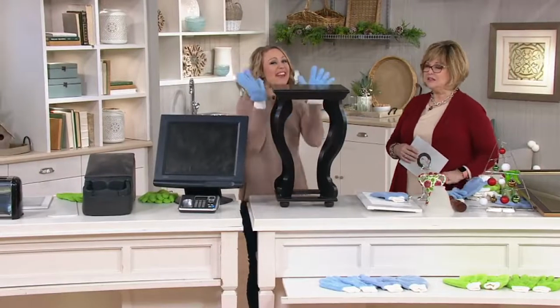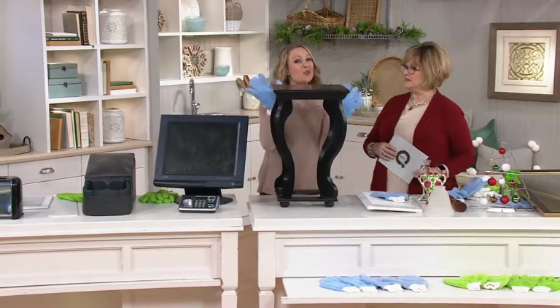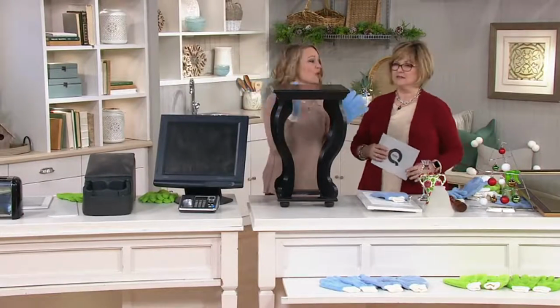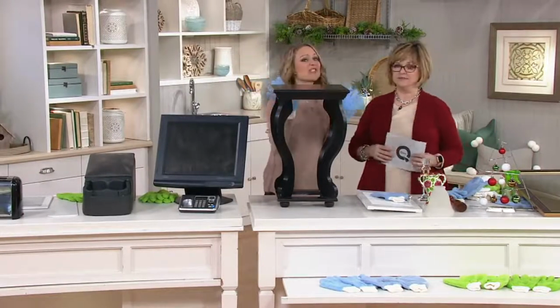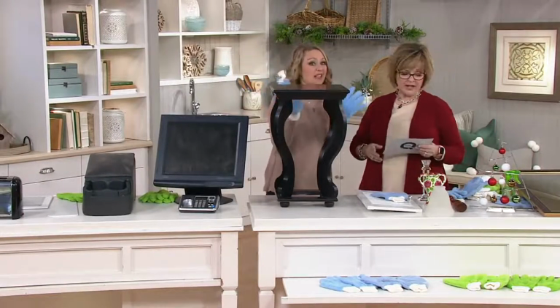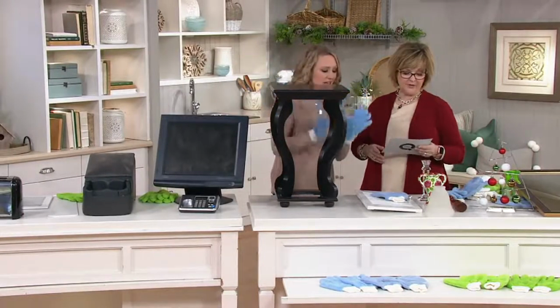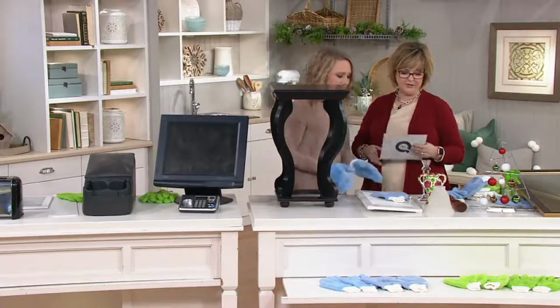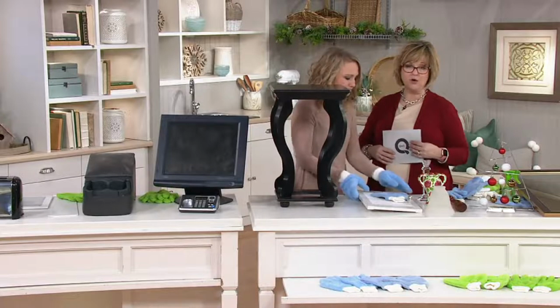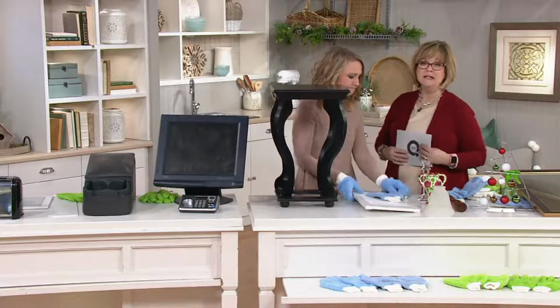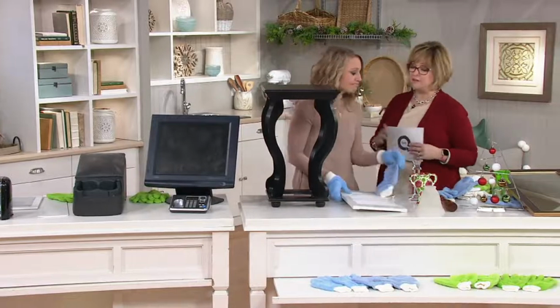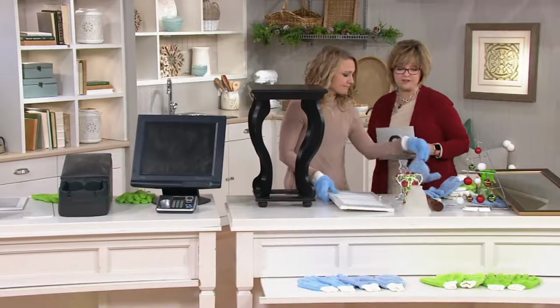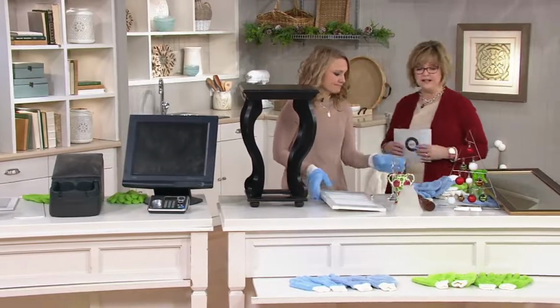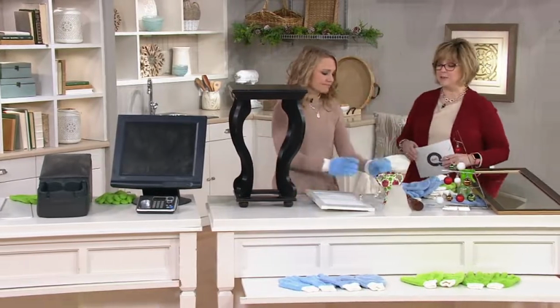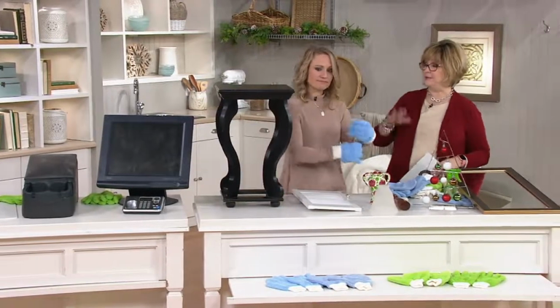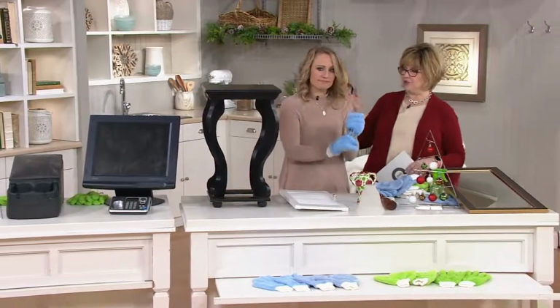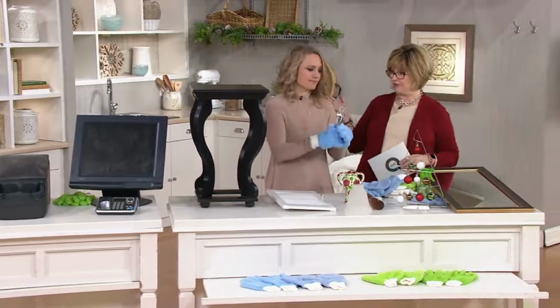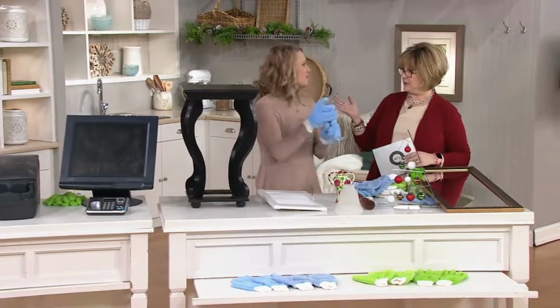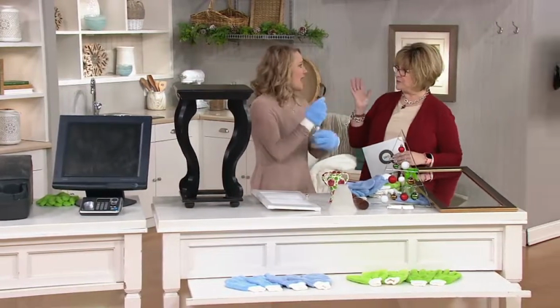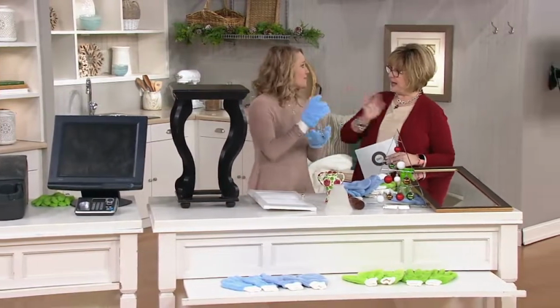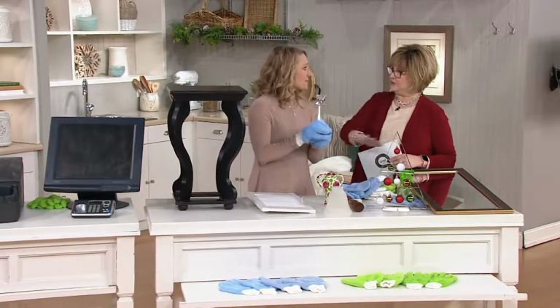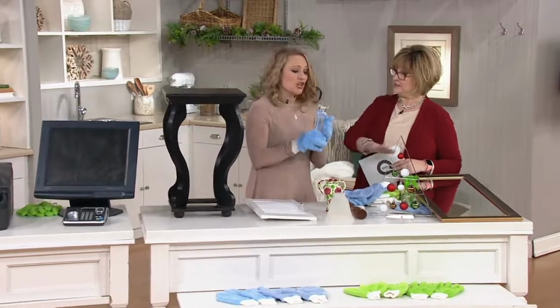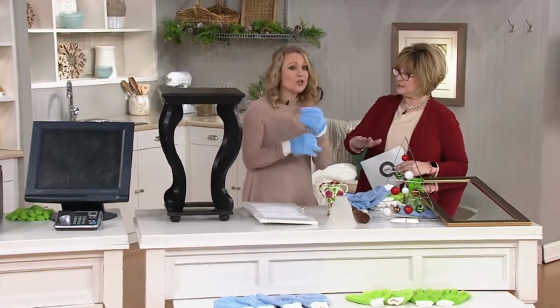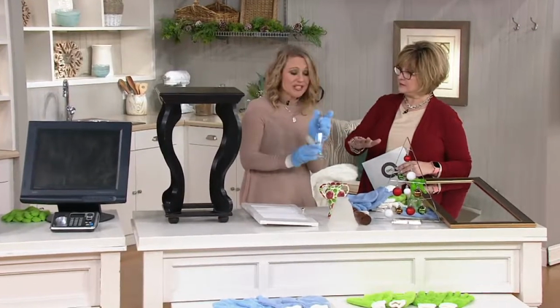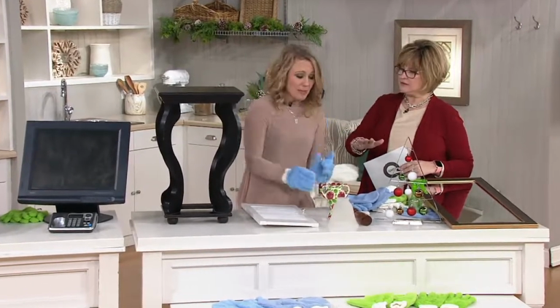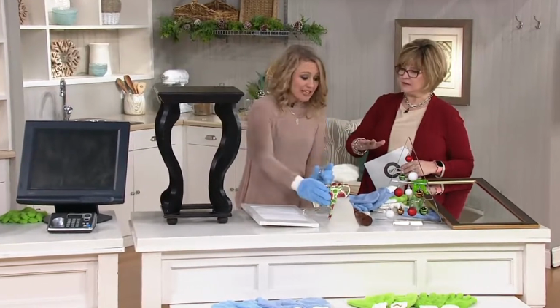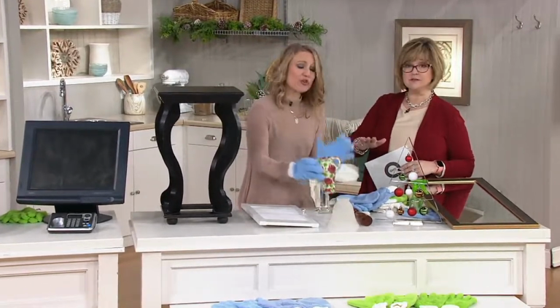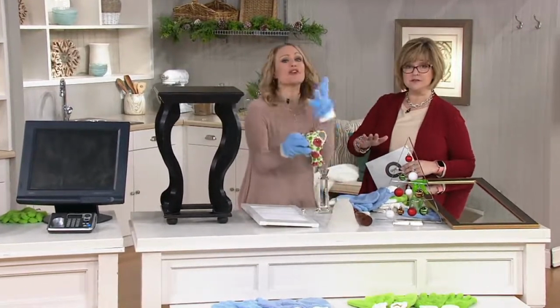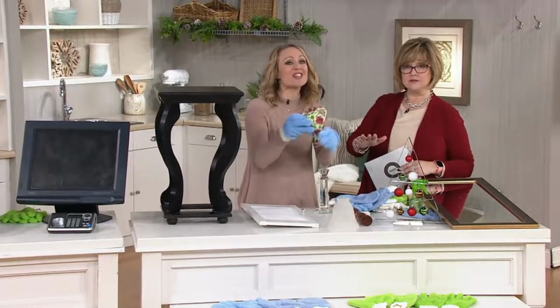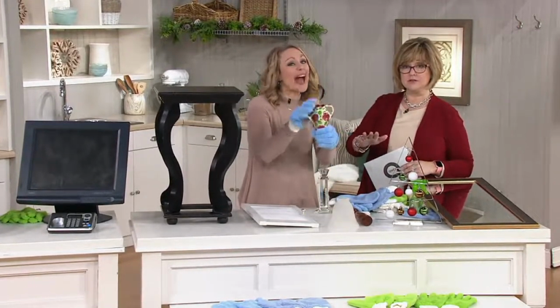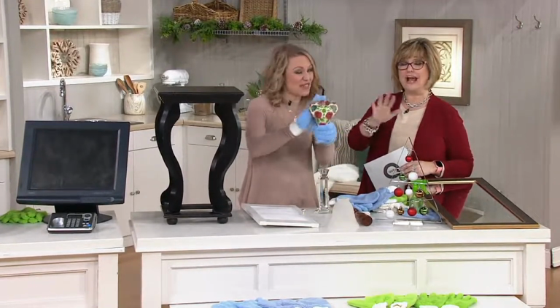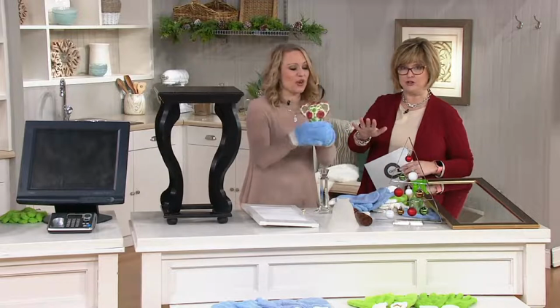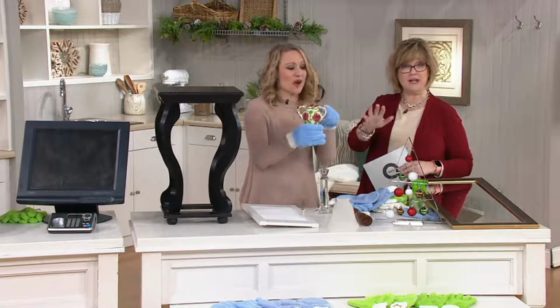These are reusable — you don't have to keep buying them again and again. You can machine wash them. If you like to put lemon pledge on your furniture, you can spray that and use this. You can use these with chemical cleaners if you like, but the great thing is you don't have to.